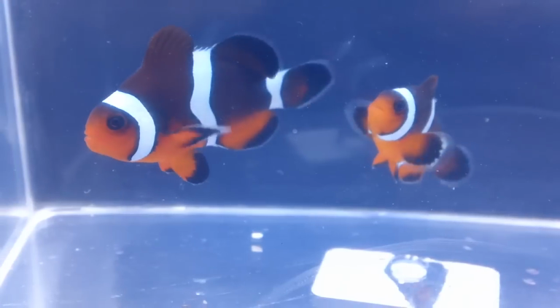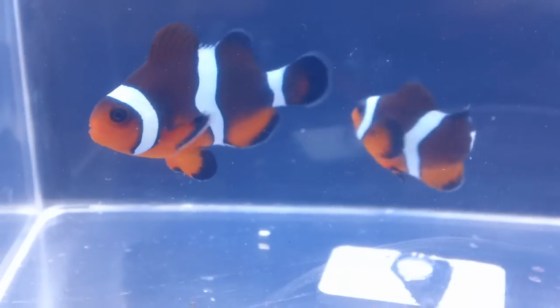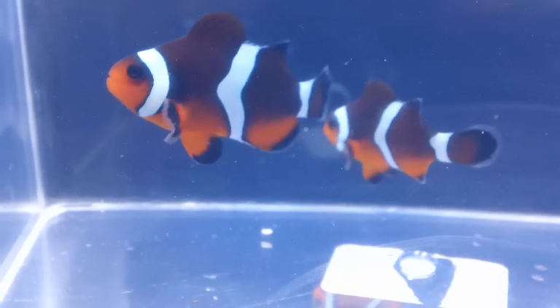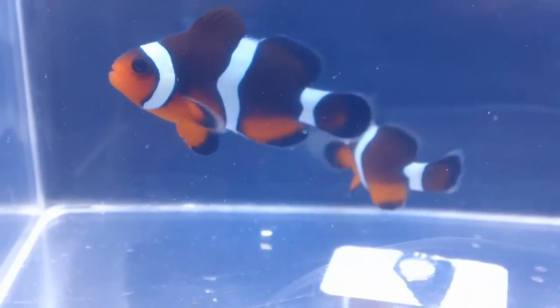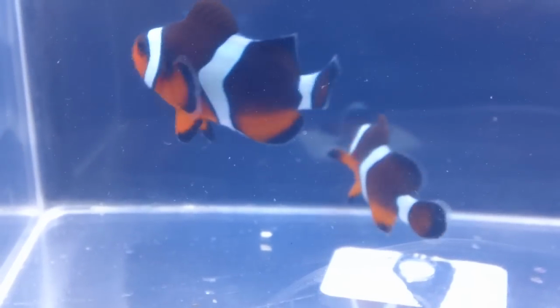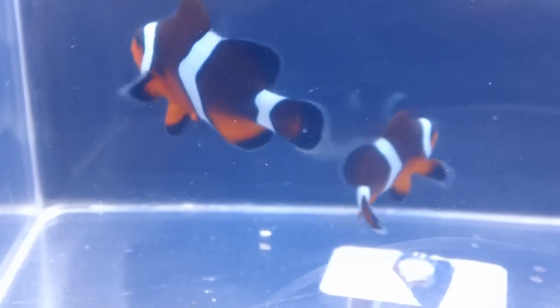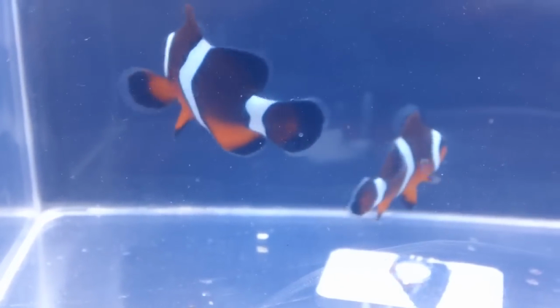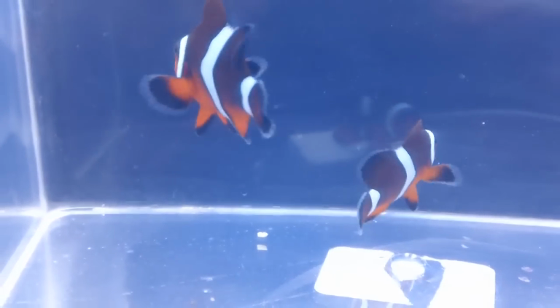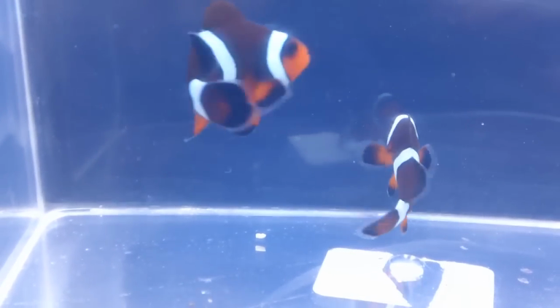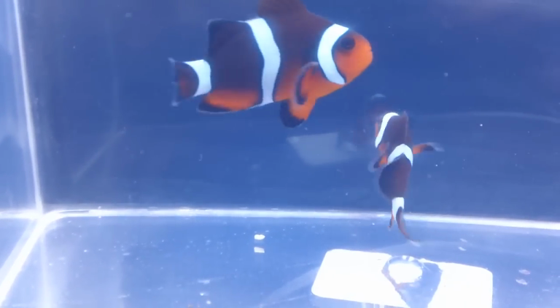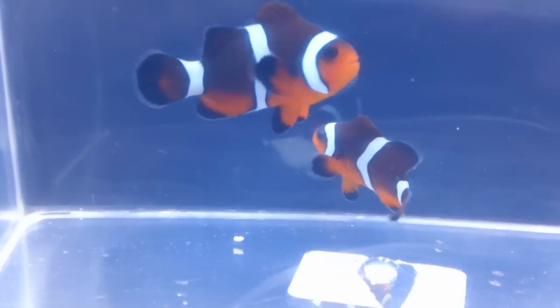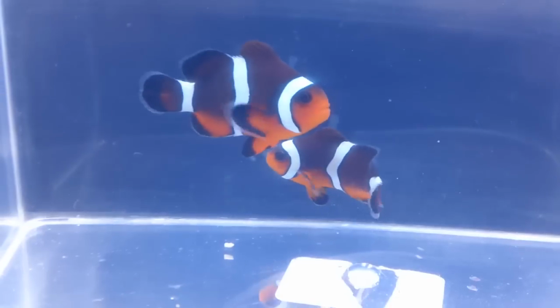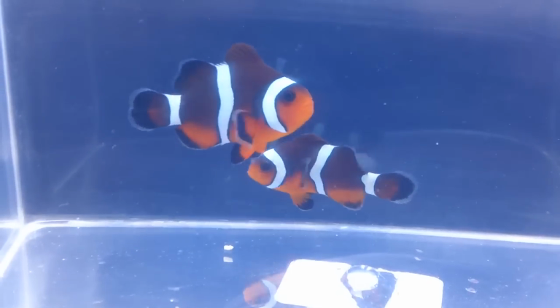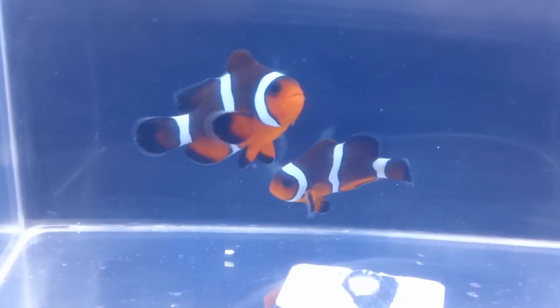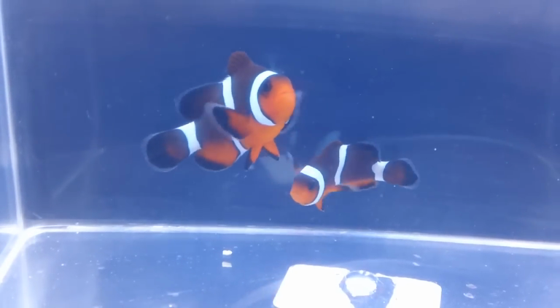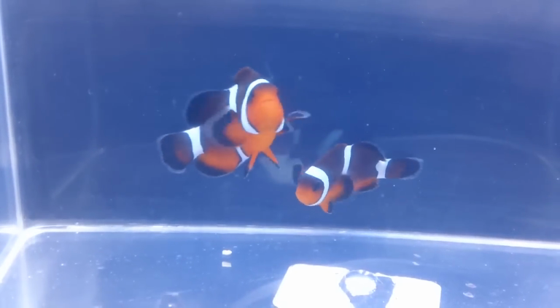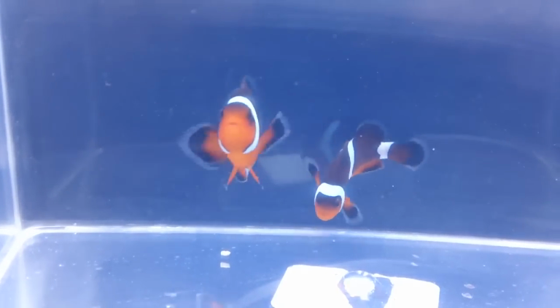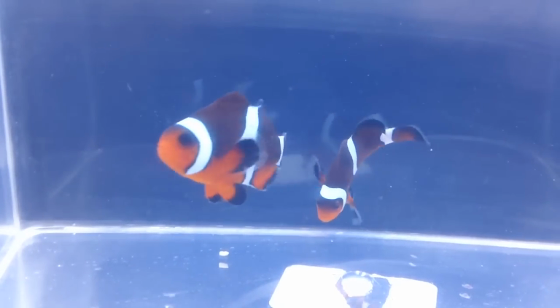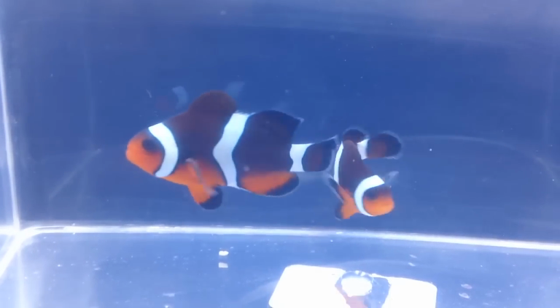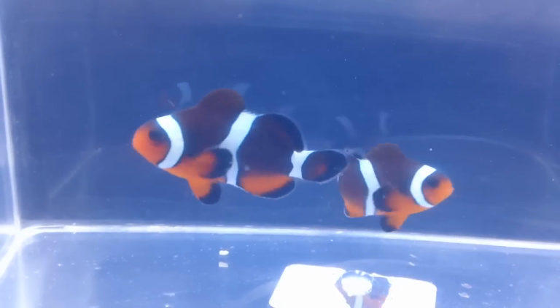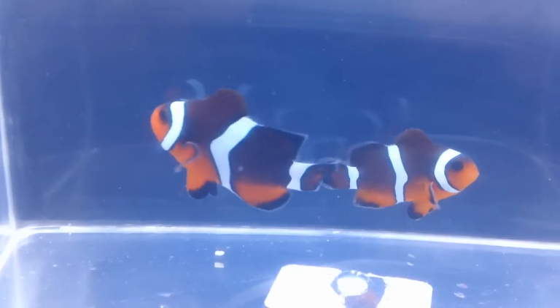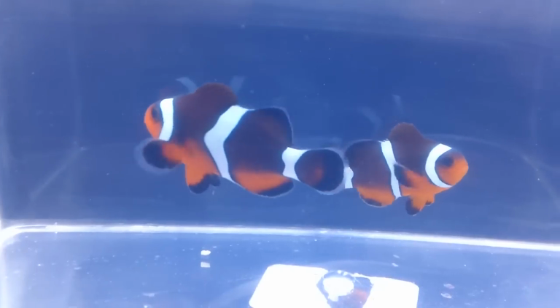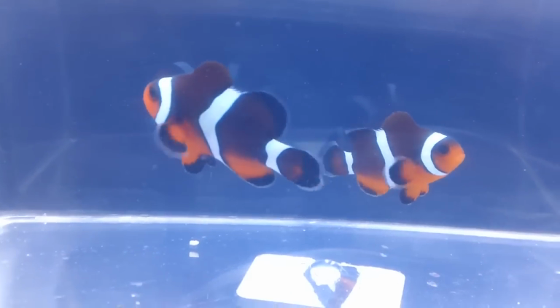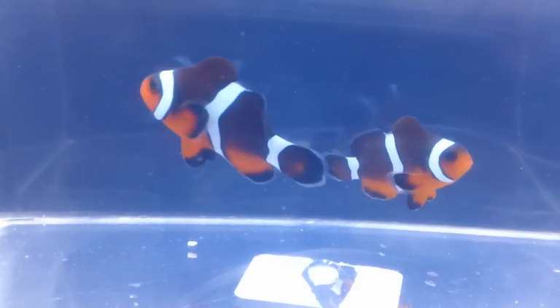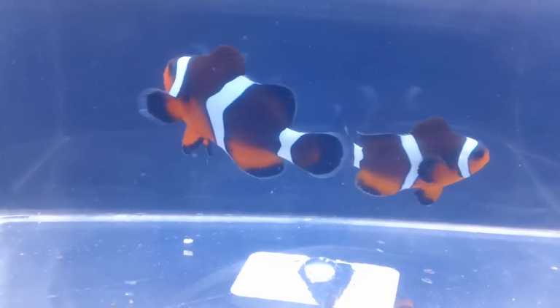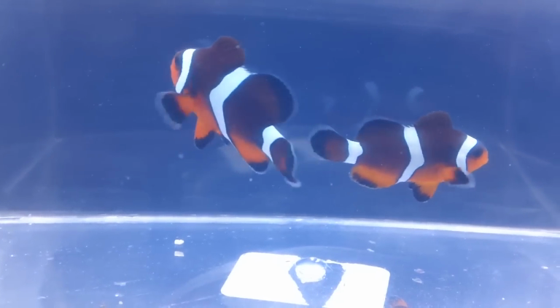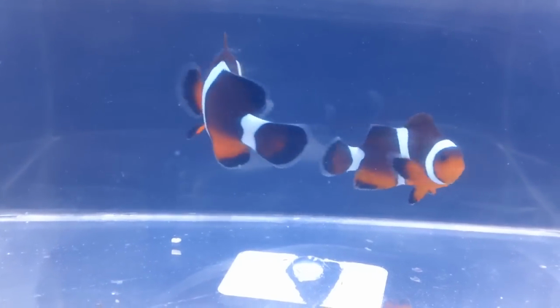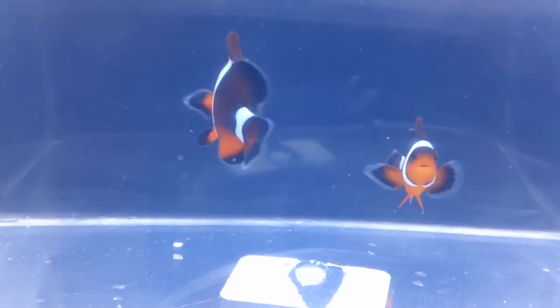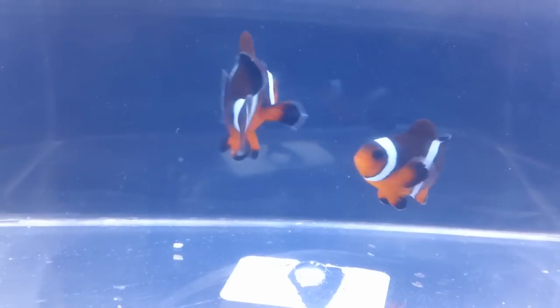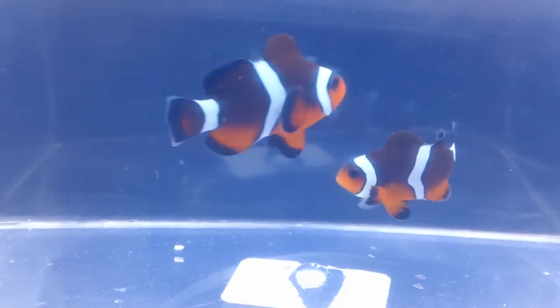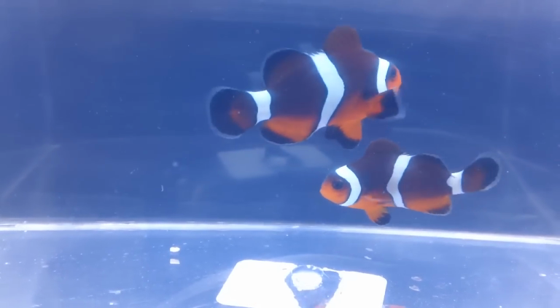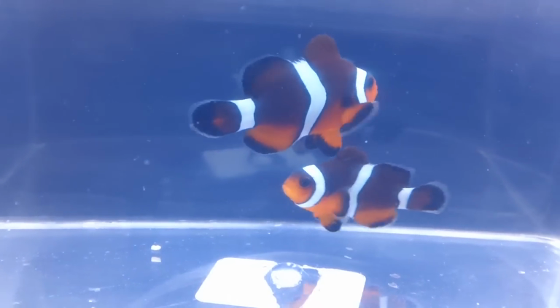This is the only commercially bred cross like this. There's no other company selling a cross between a maroon clown and an orange ocellaris. These fish were bred by ORA and are one of our new designer clownfish here at Aquarium Outfitters.